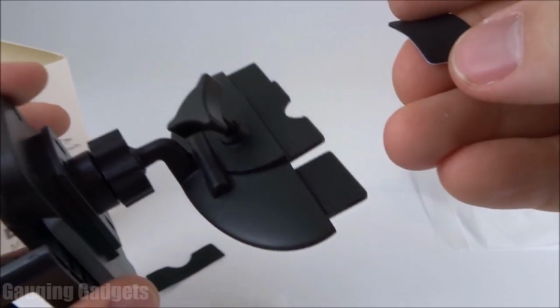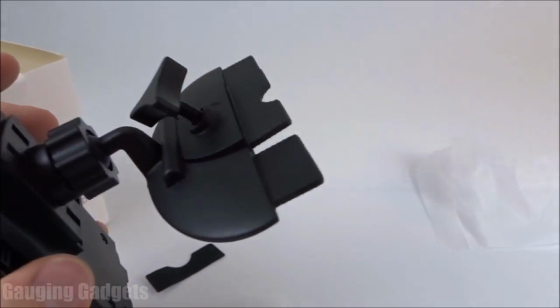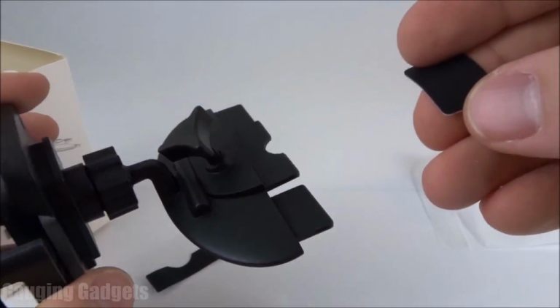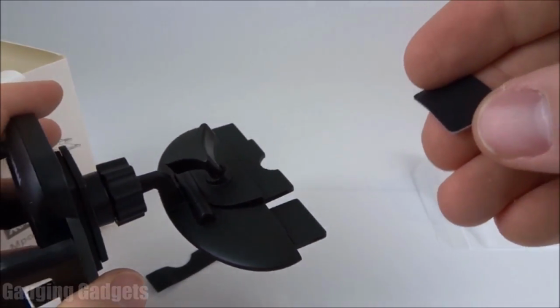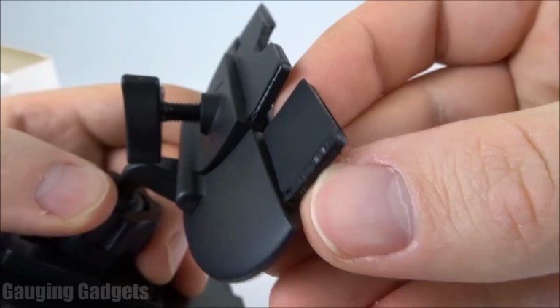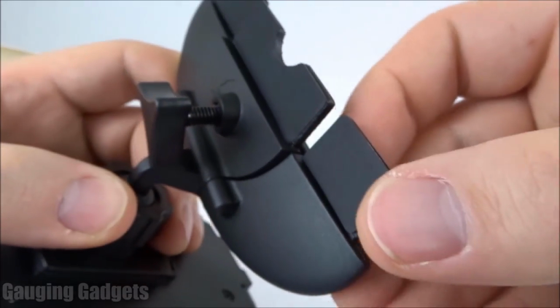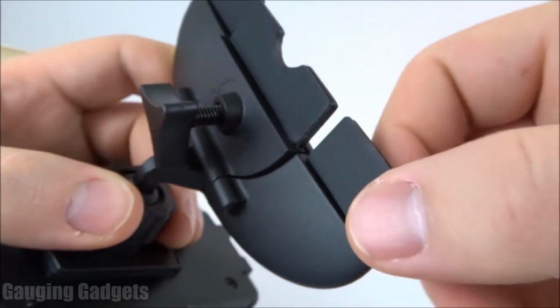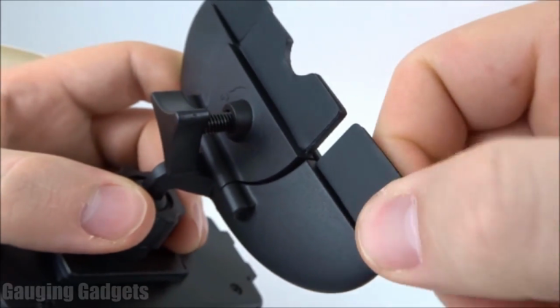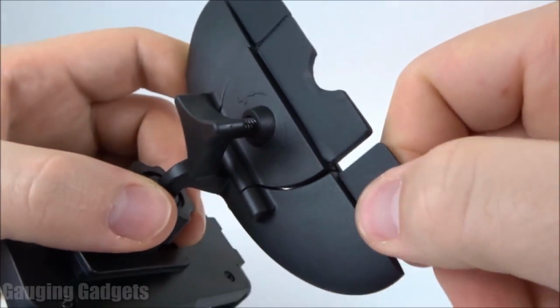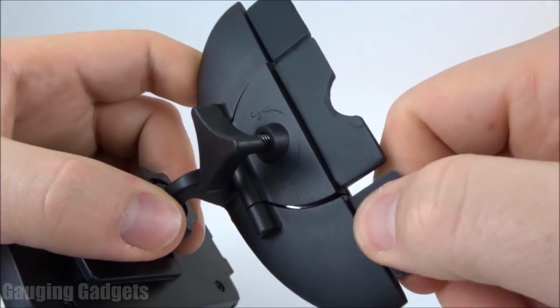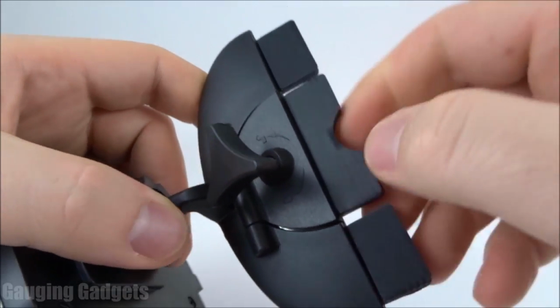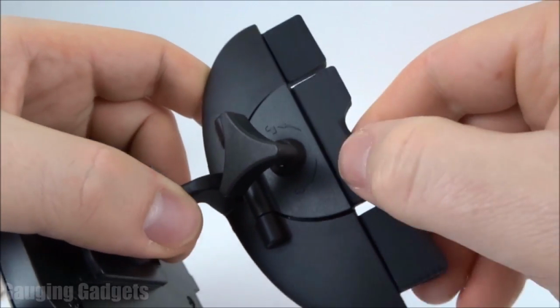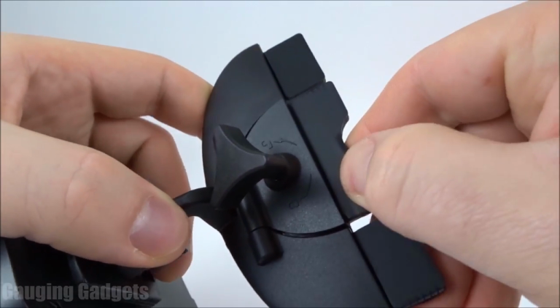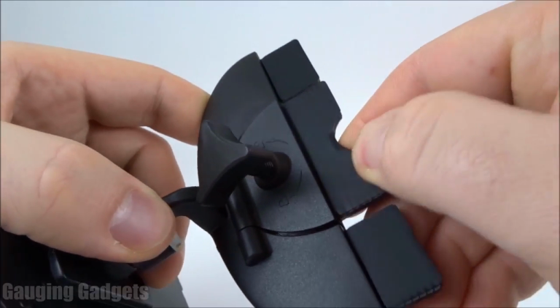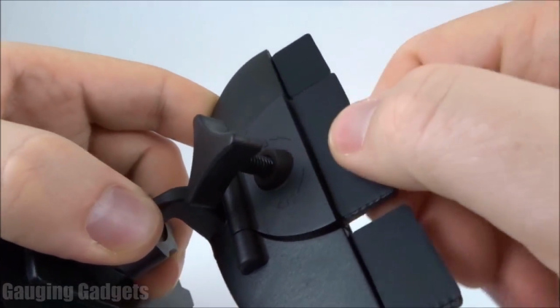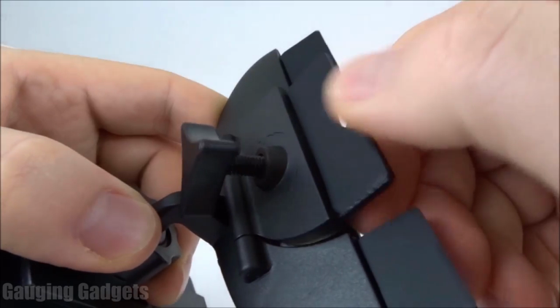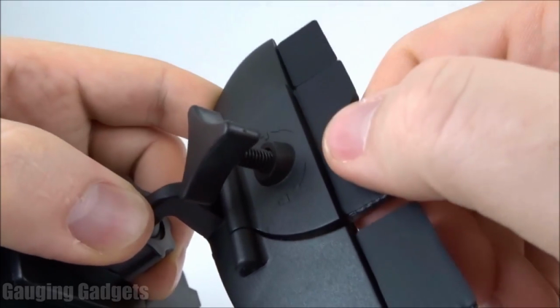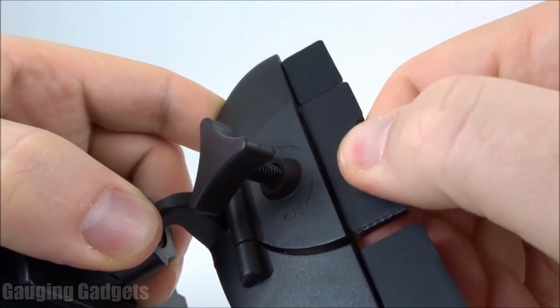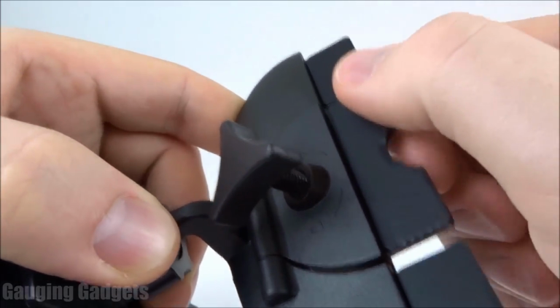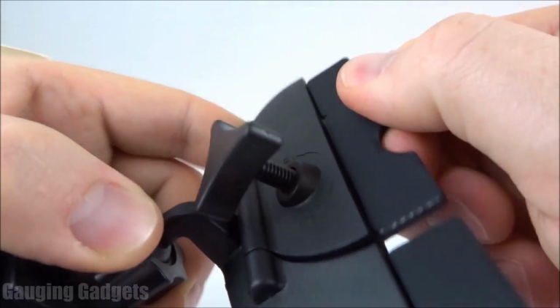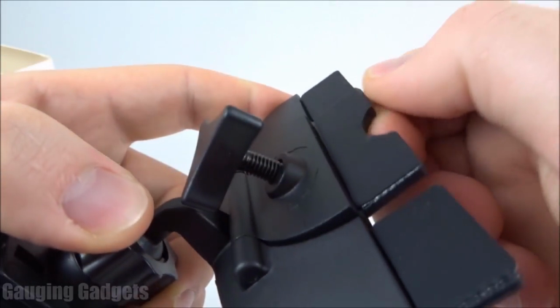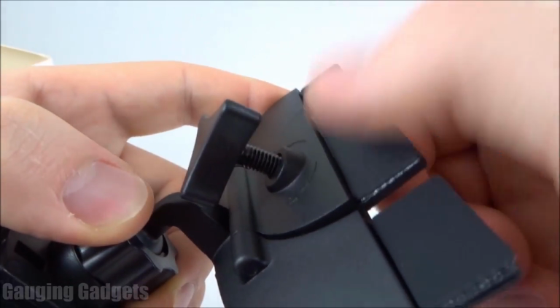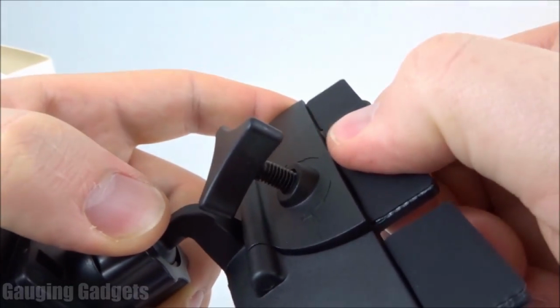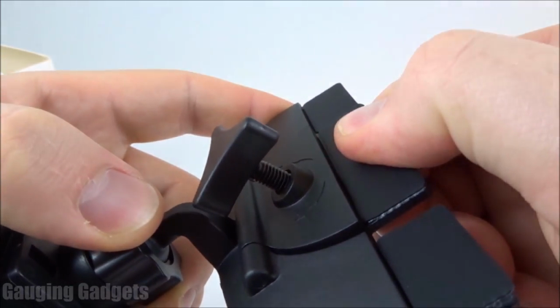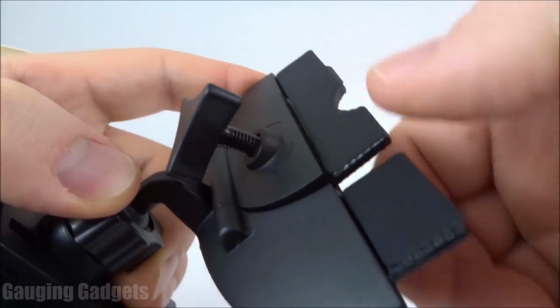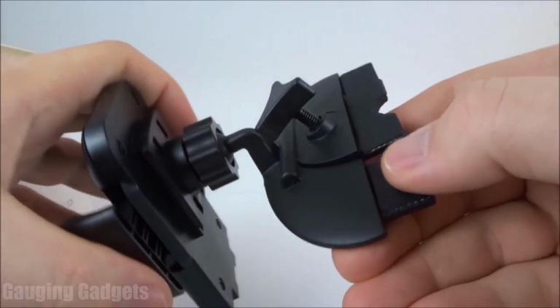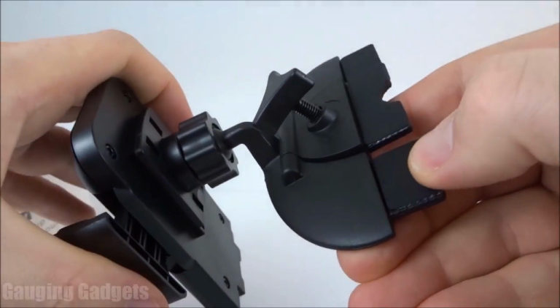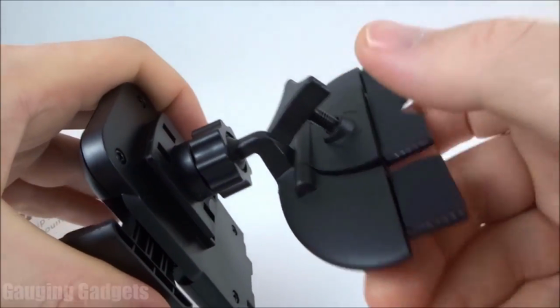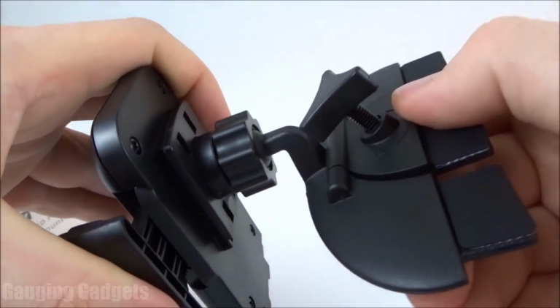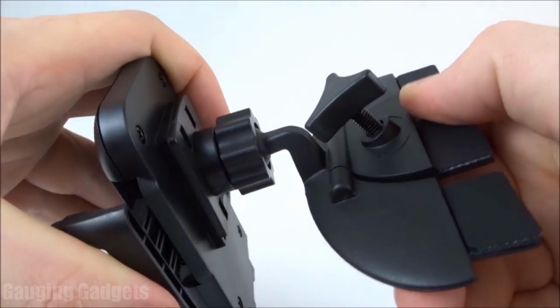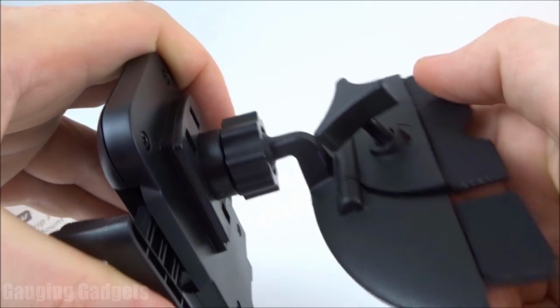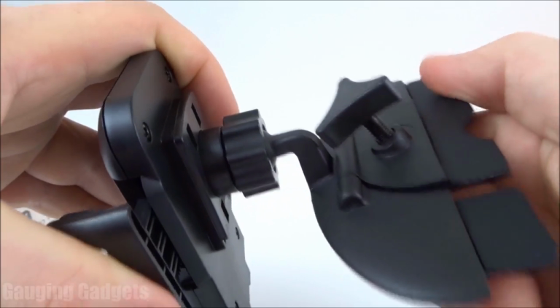I'll go ahead and get those installed. As you can see, the rubber is on top of it and you can still kind of see the lines. So this is definitely going to provide some good grip. It's very spongy, and I think this is going to work great in the car.